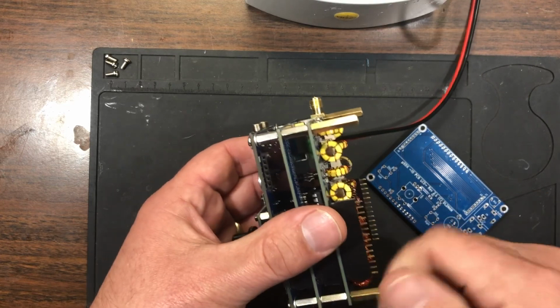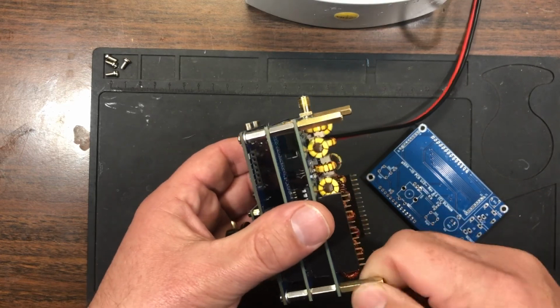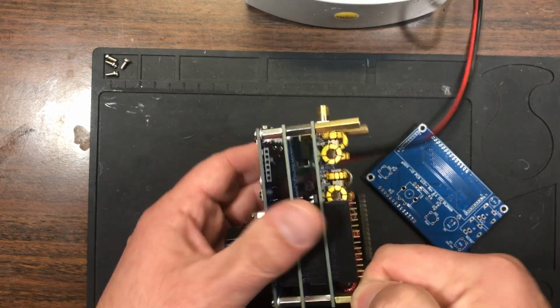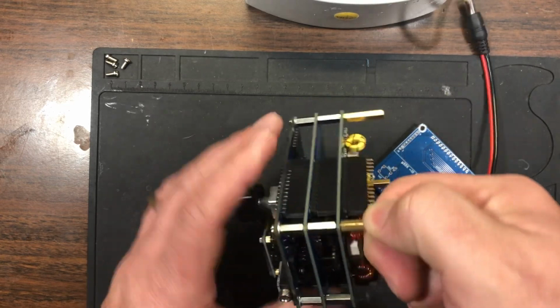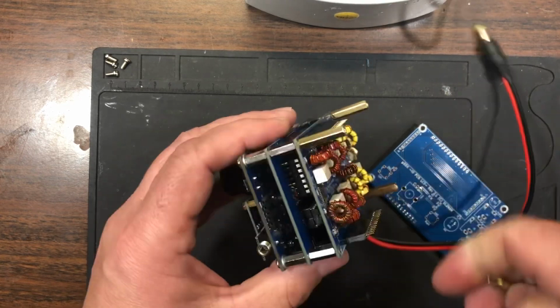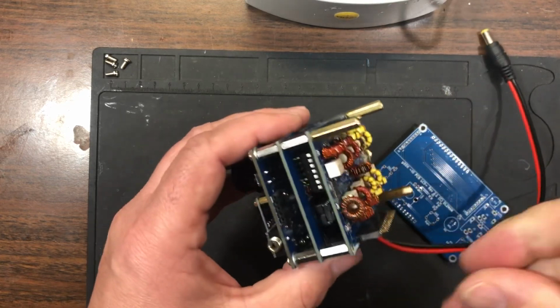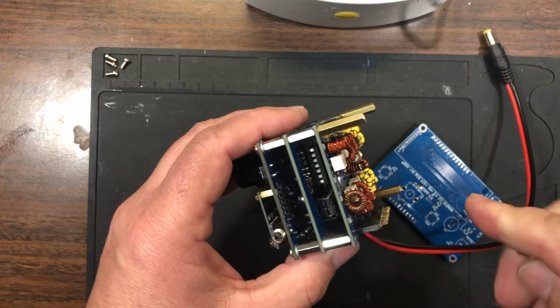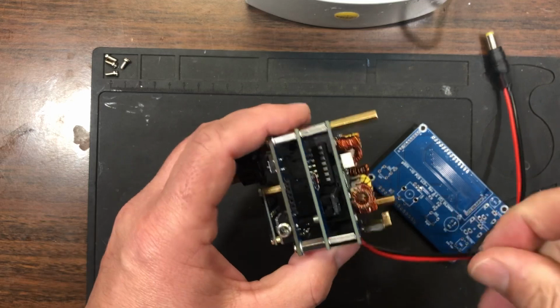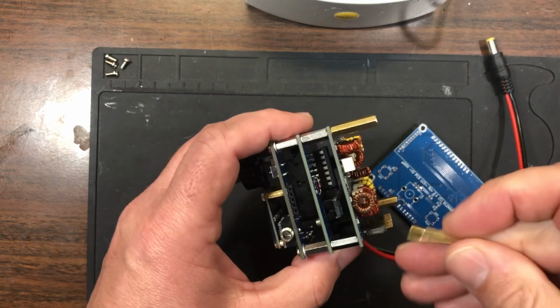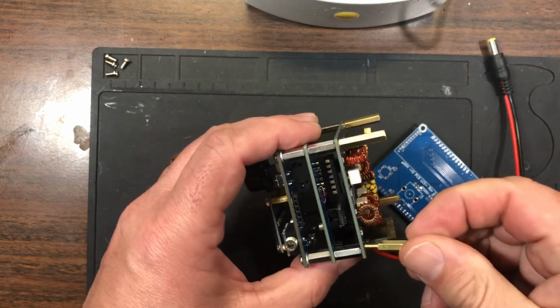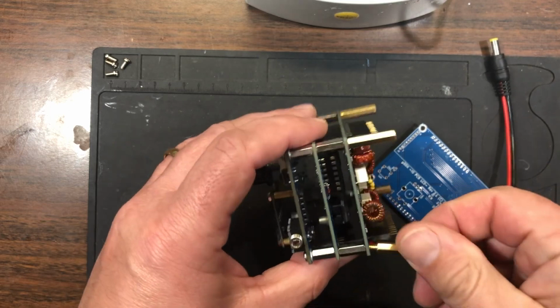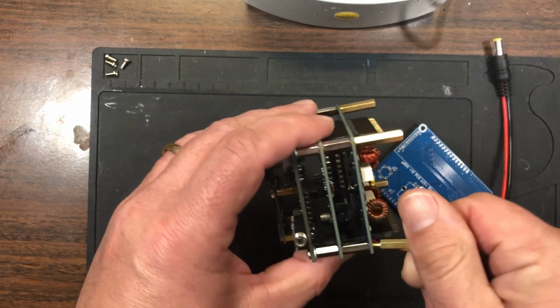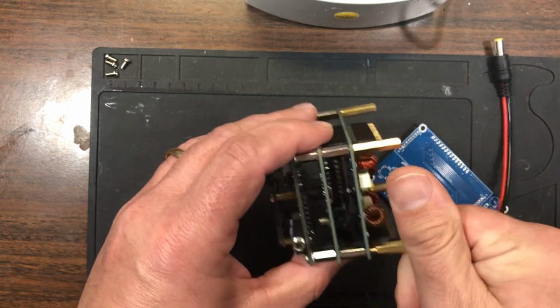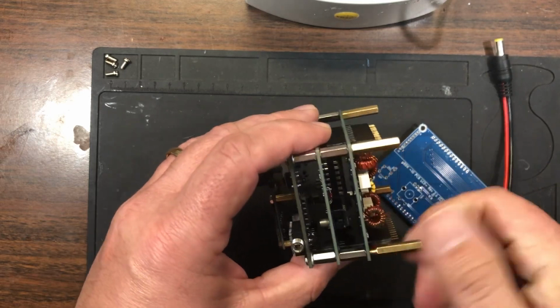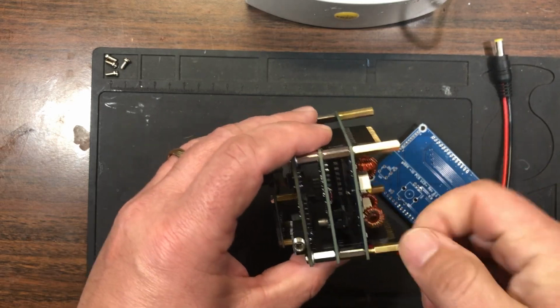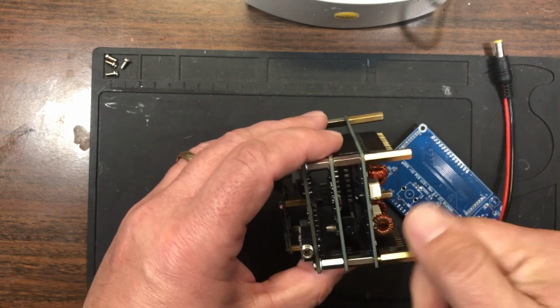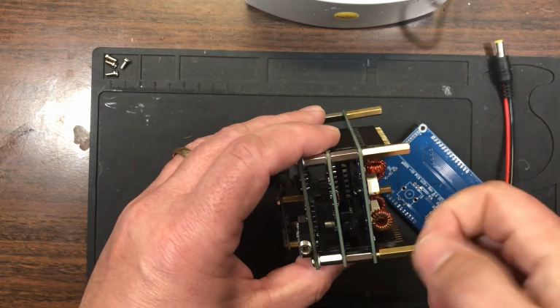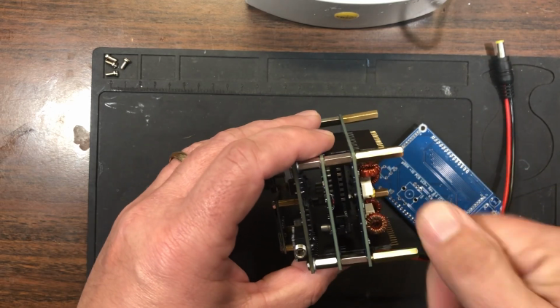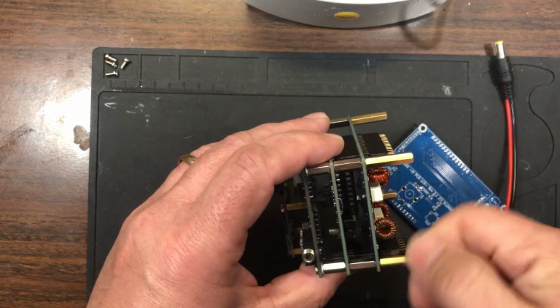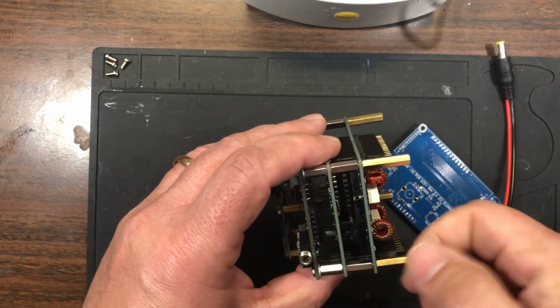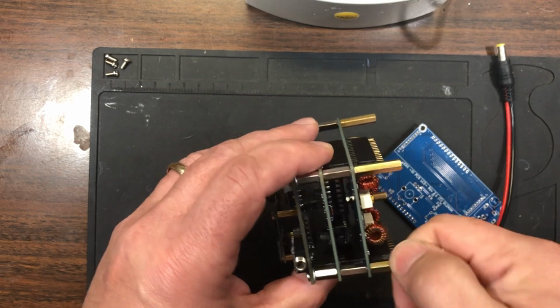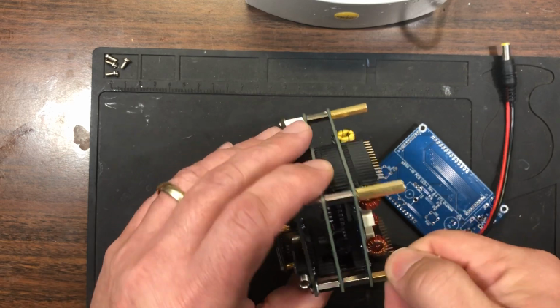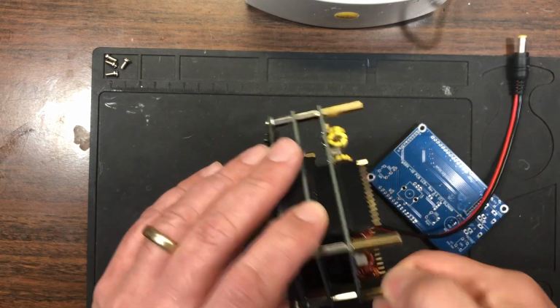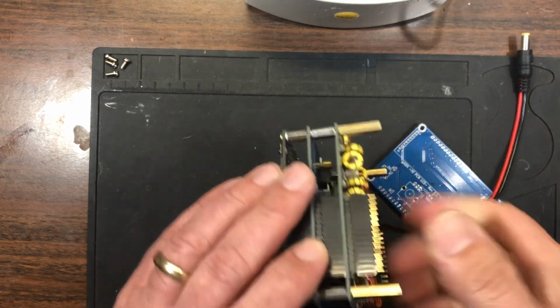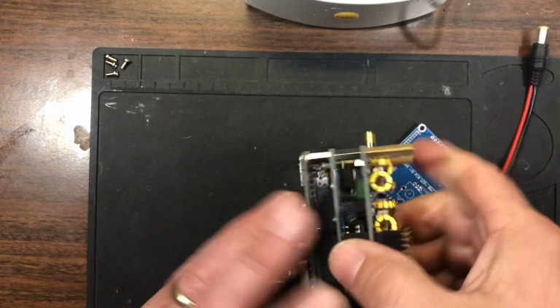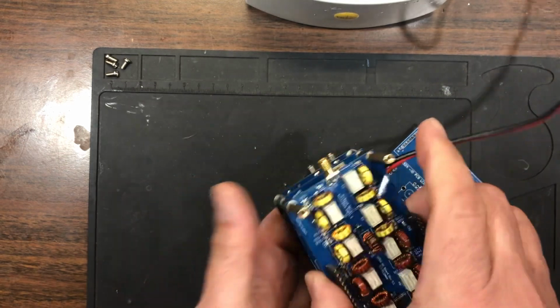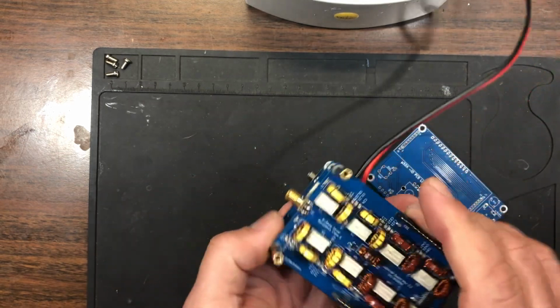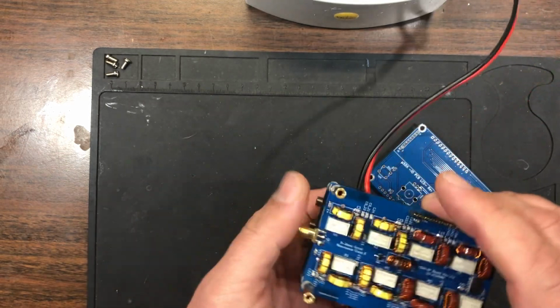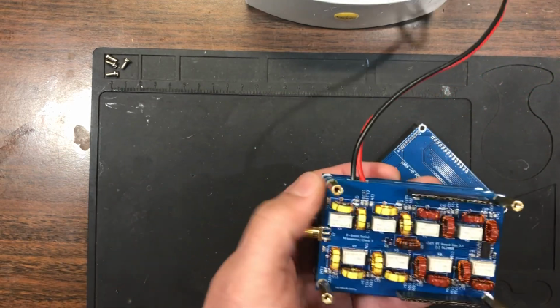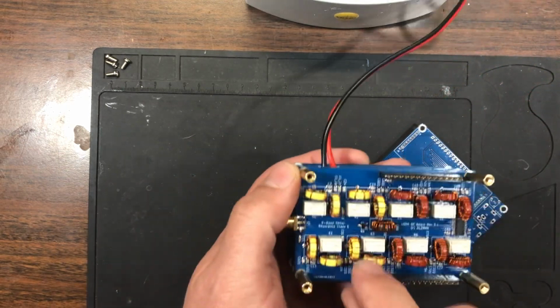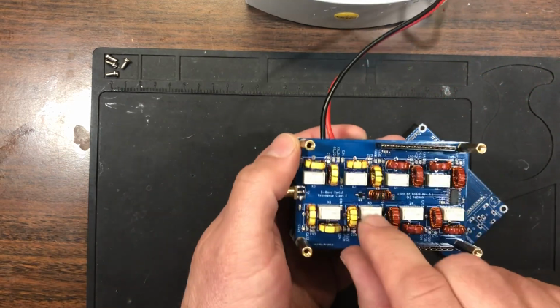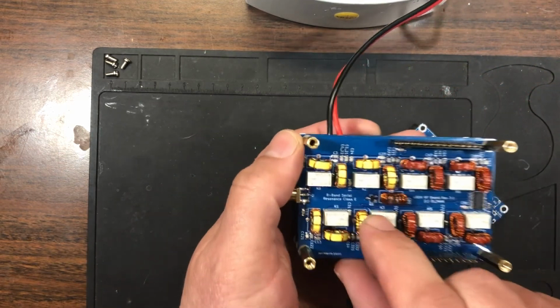There is one limitation to this design: it is a Class E type amplifier, and you need a perfectly matched antenna or you'll be replacing components.